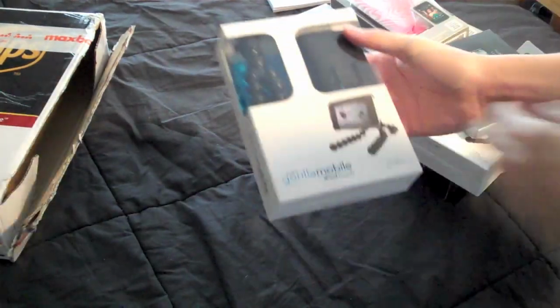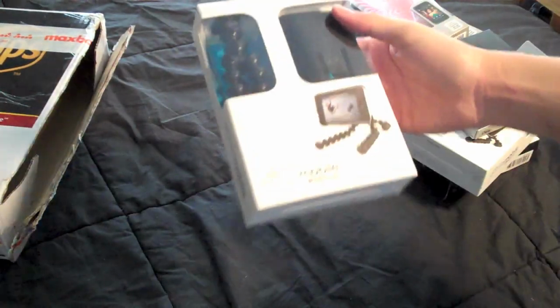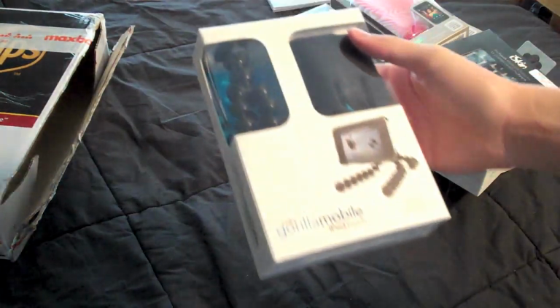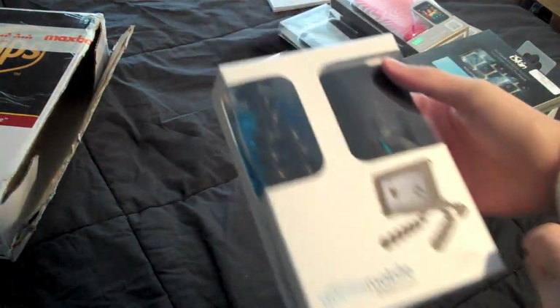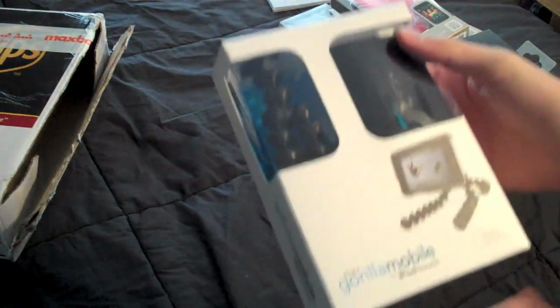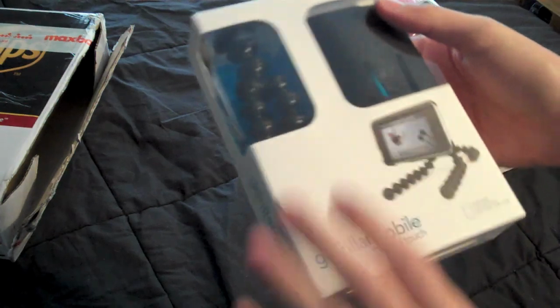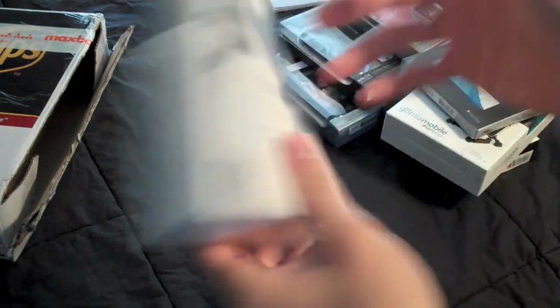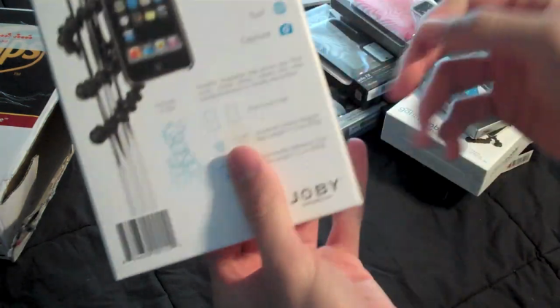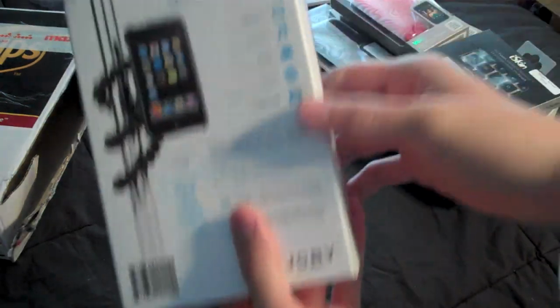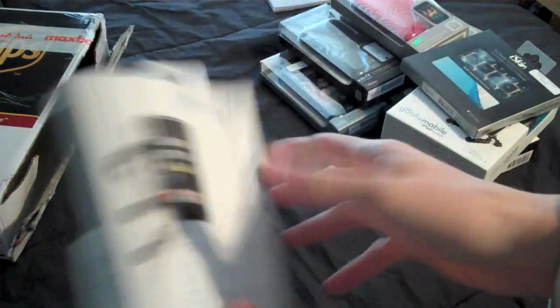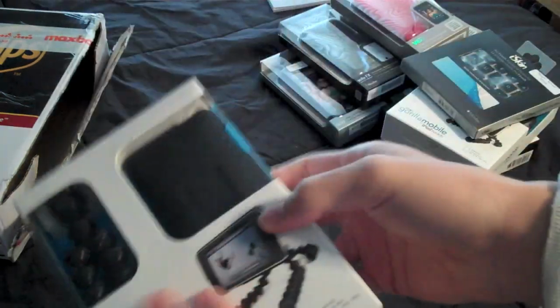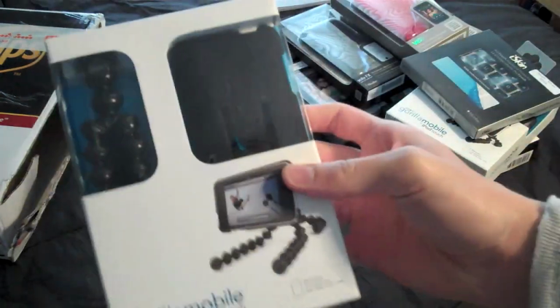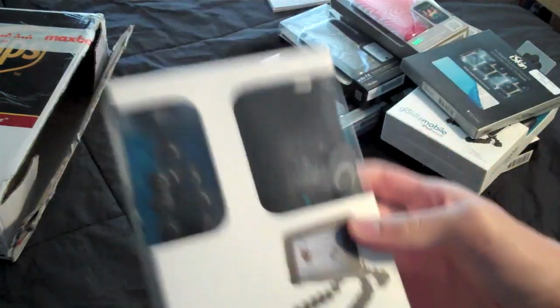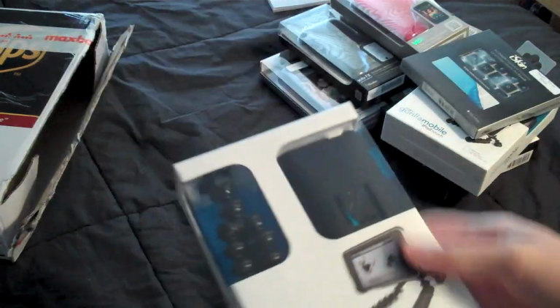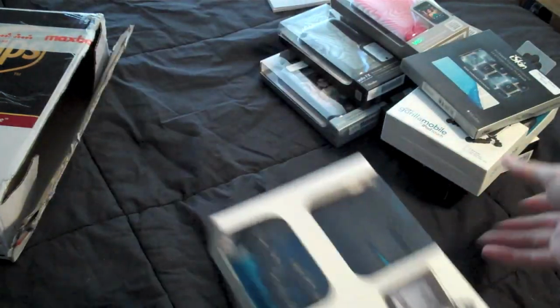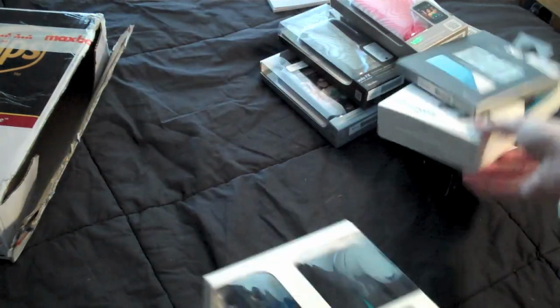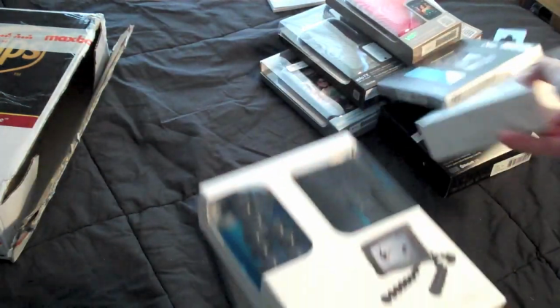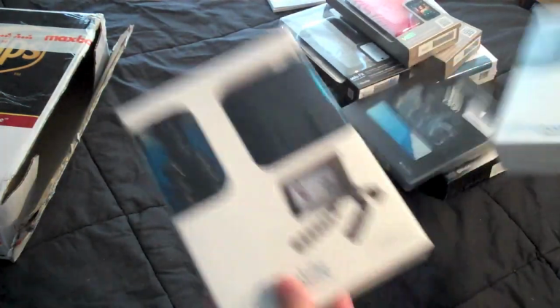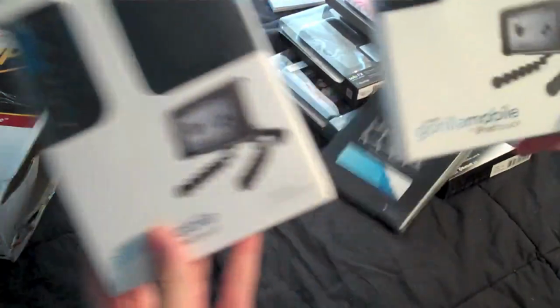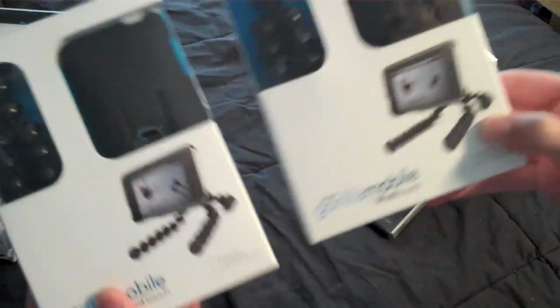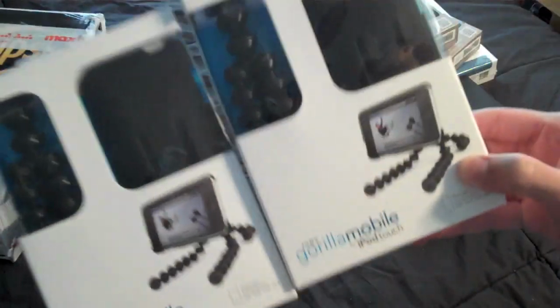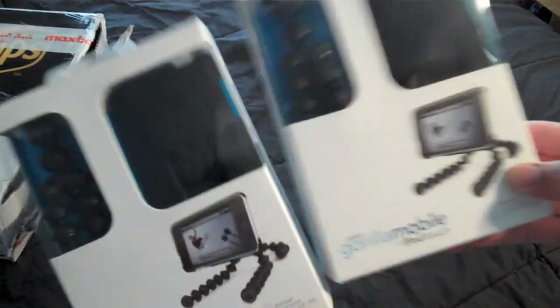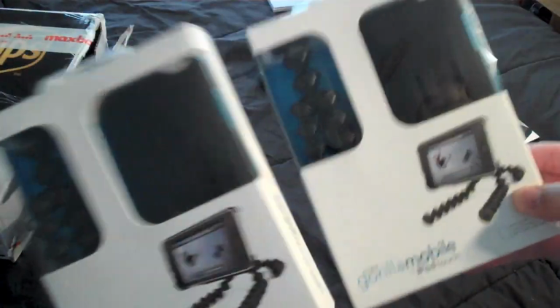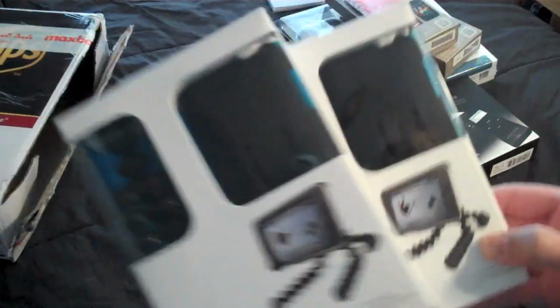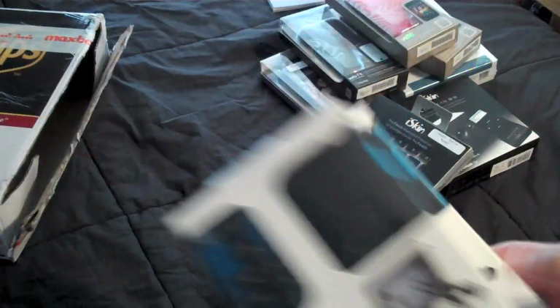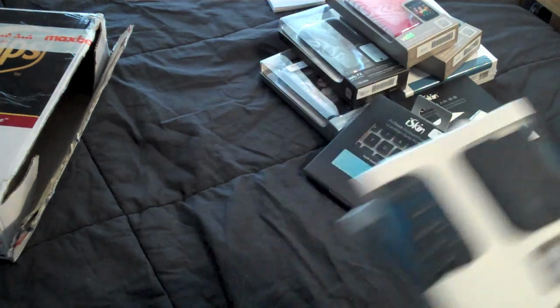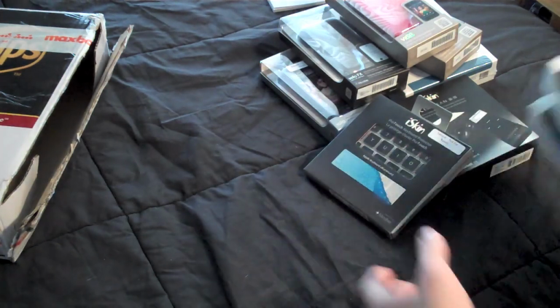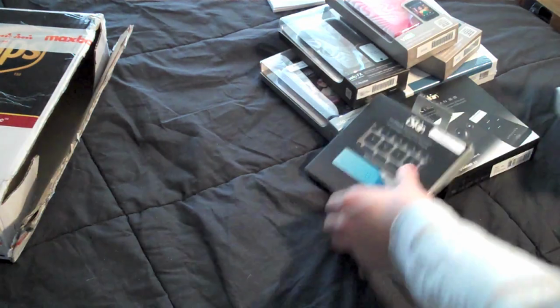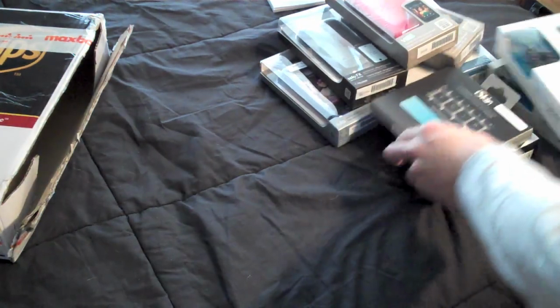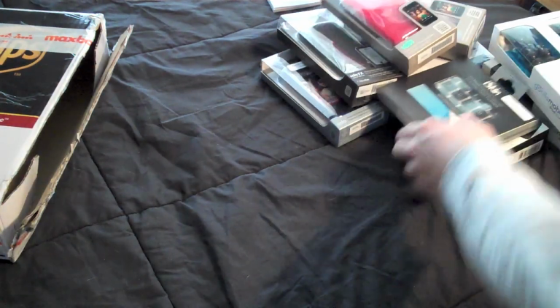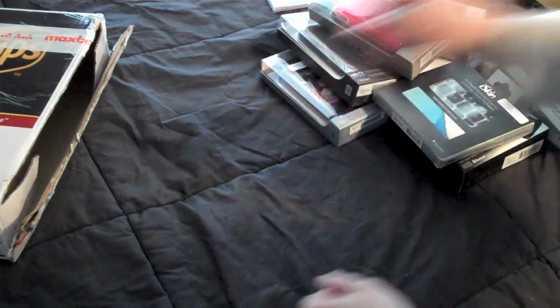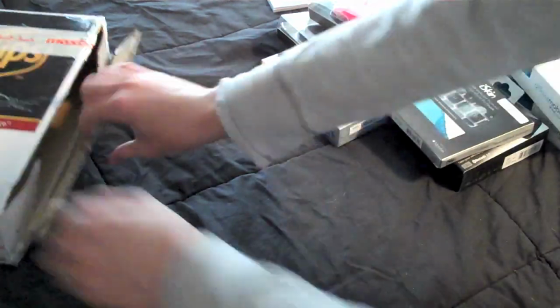This is a Gorilla Mobile for iPod Touch again — same exact thing as the last one. Both of these will be free for you guys for two lucky winners.